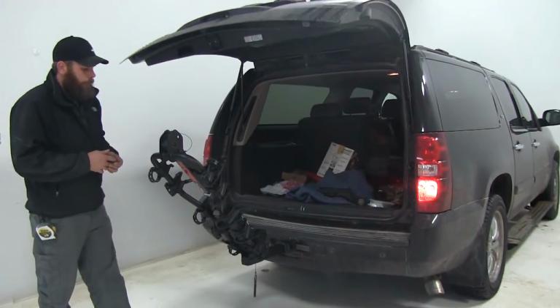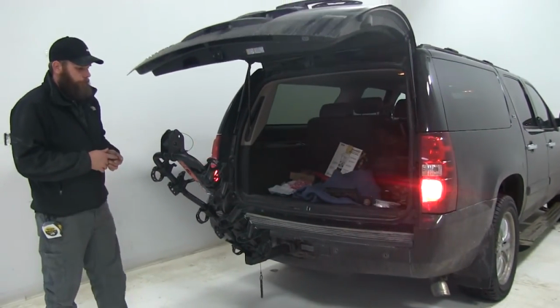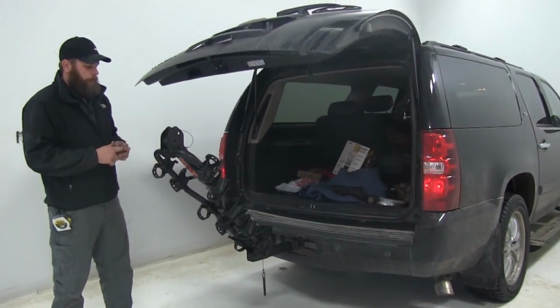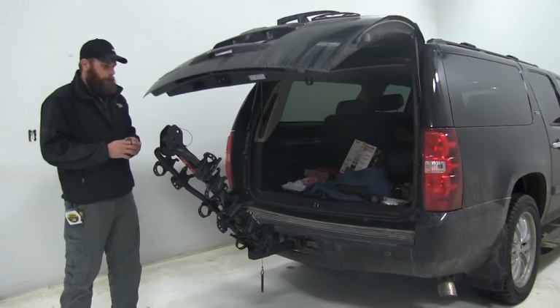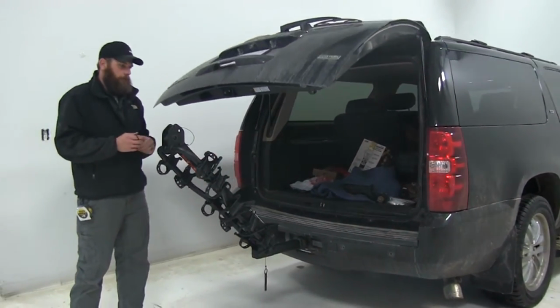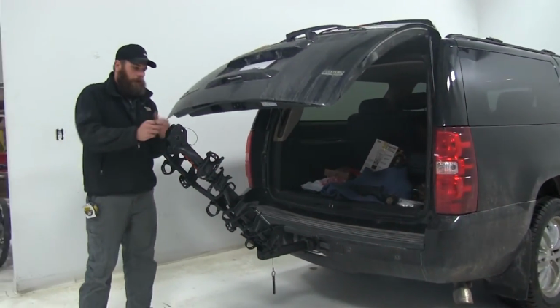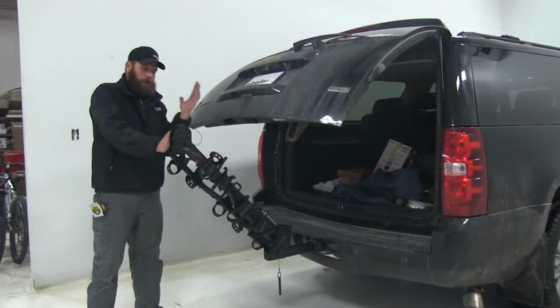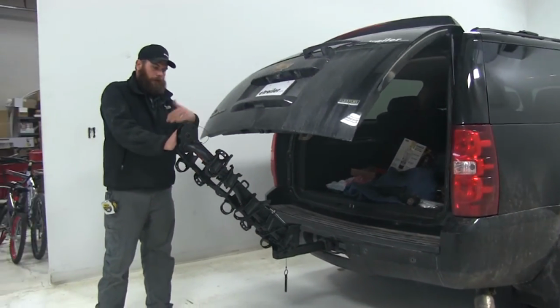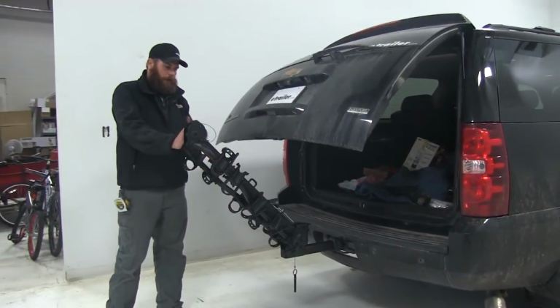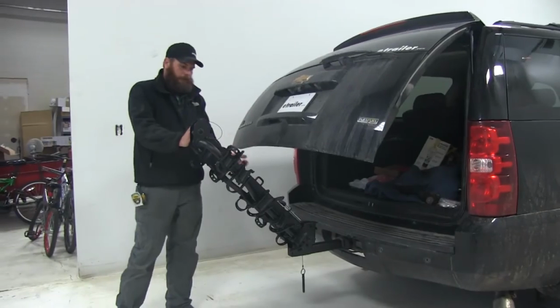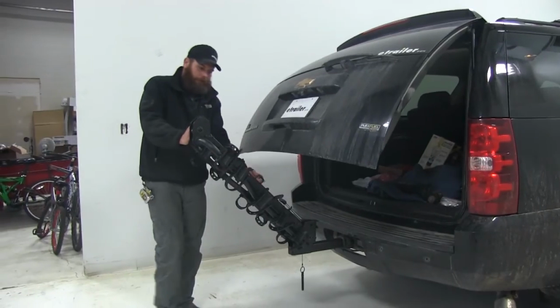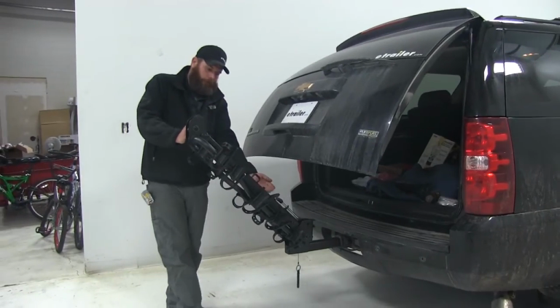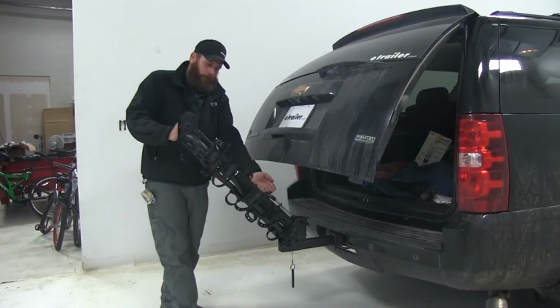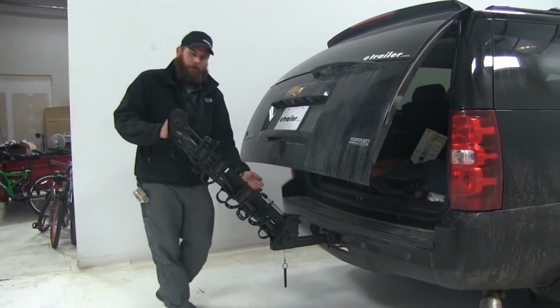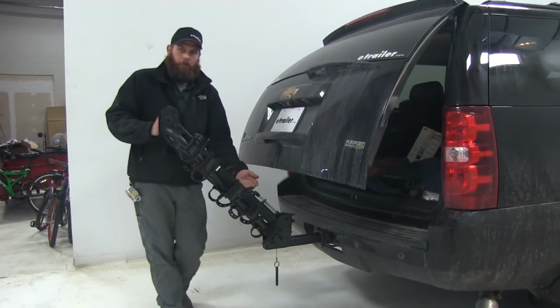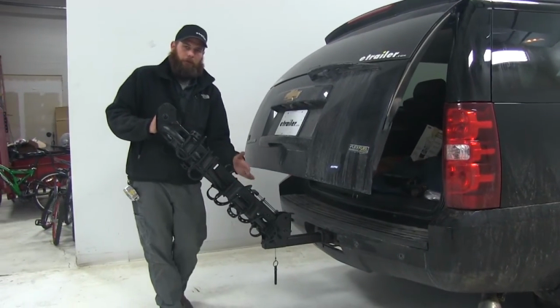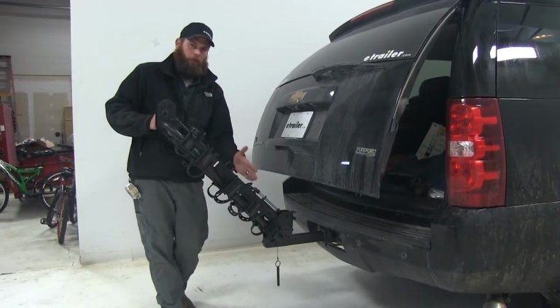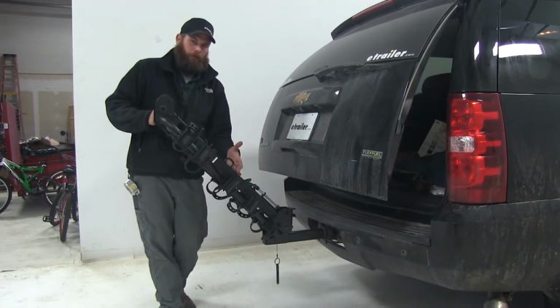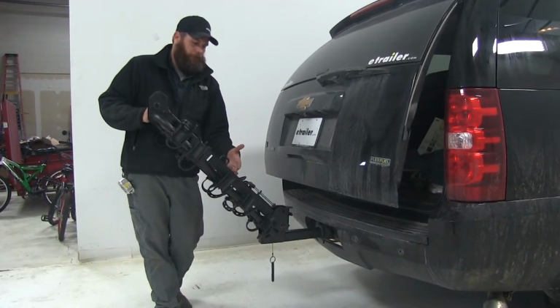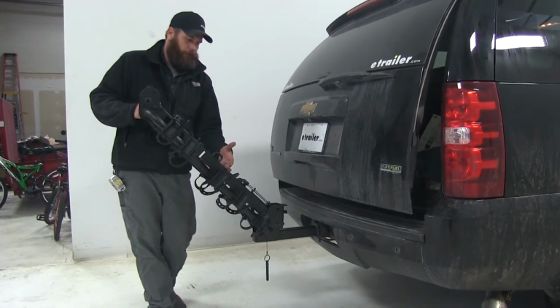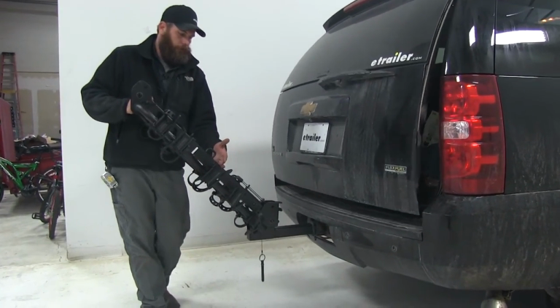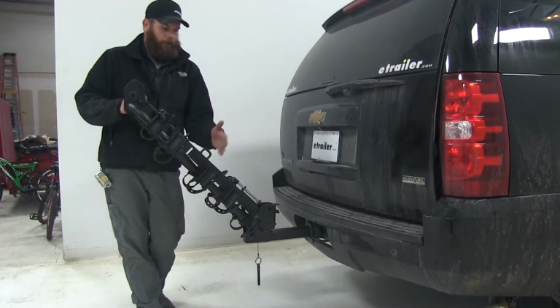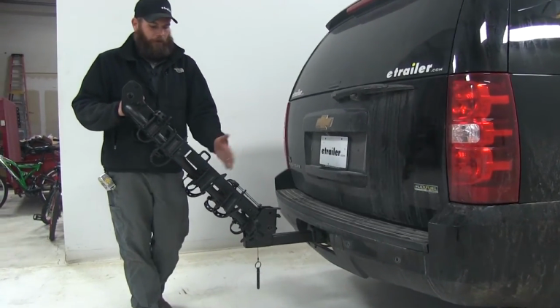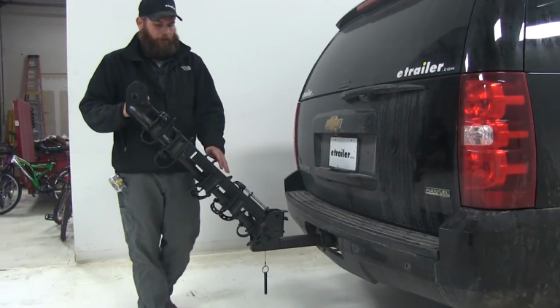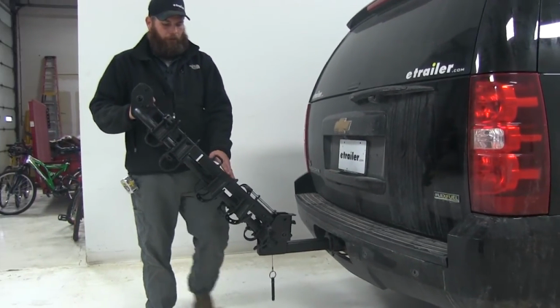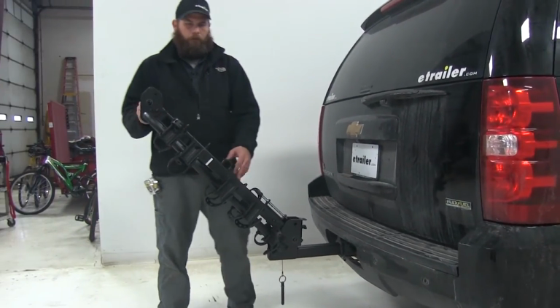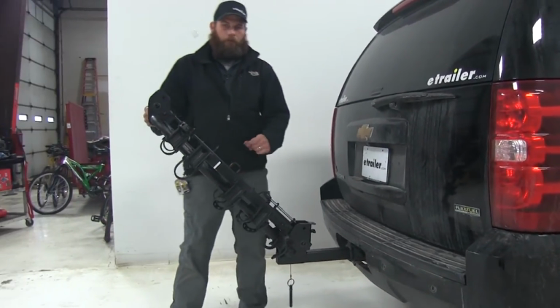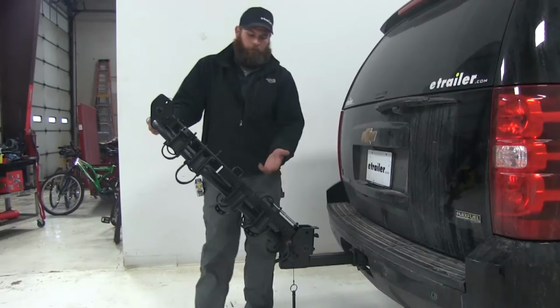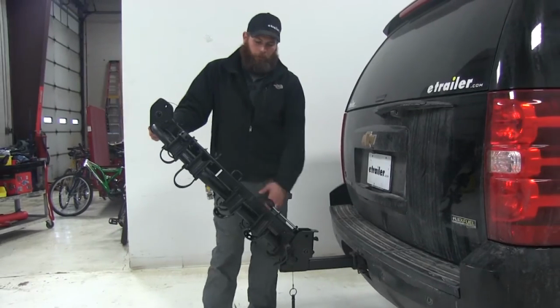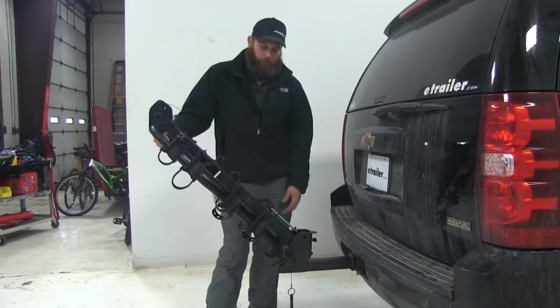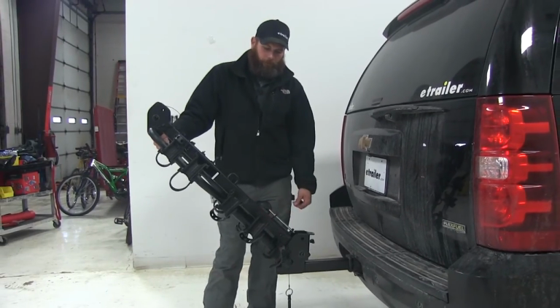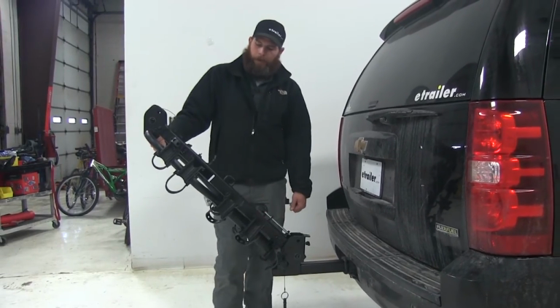On pickup trucks, as the tailgate comes down it would probably offer a little bit of interference. So check out our test fit section for some more information on that.